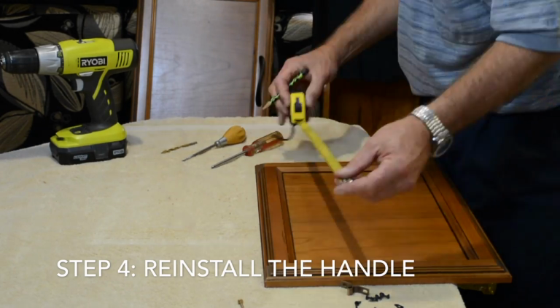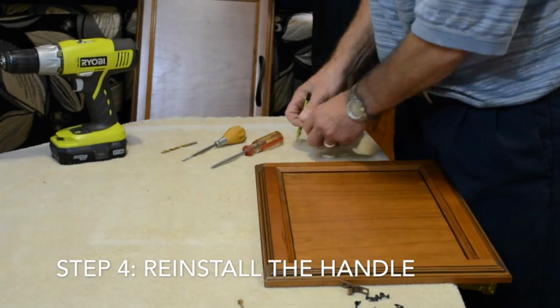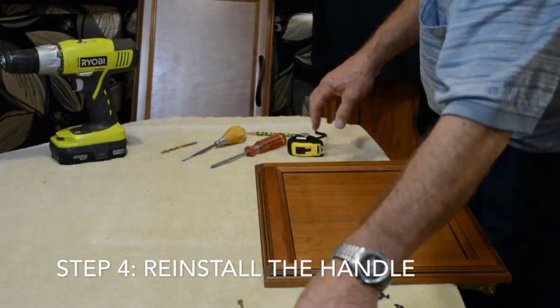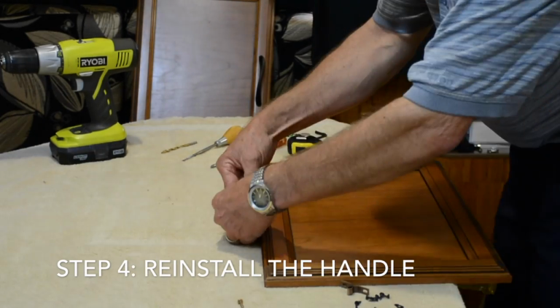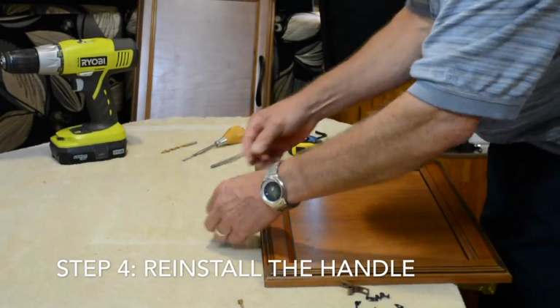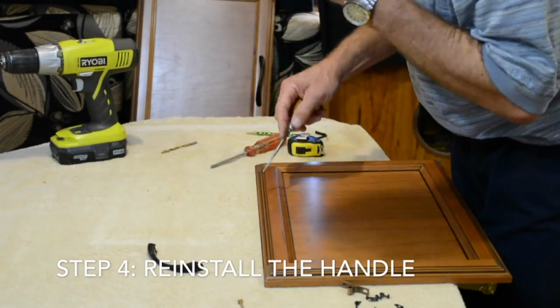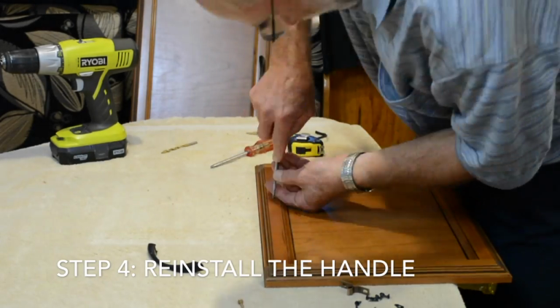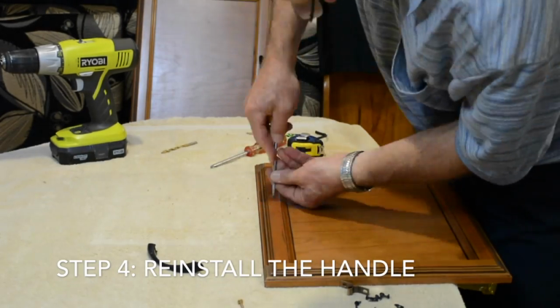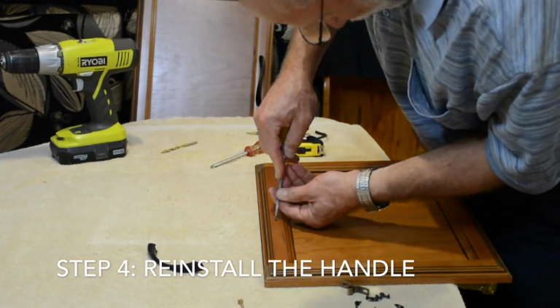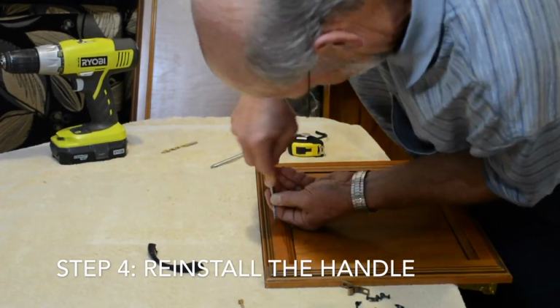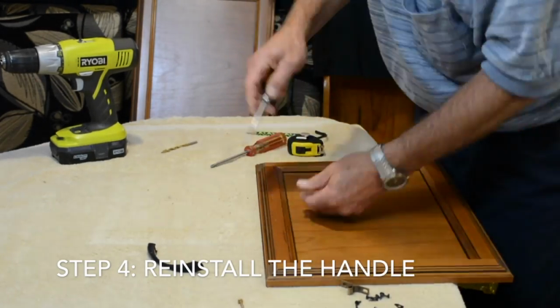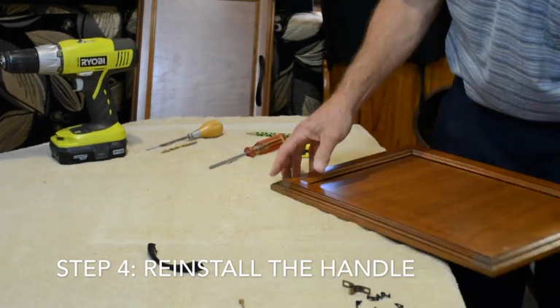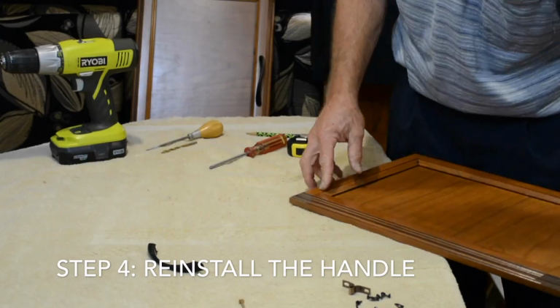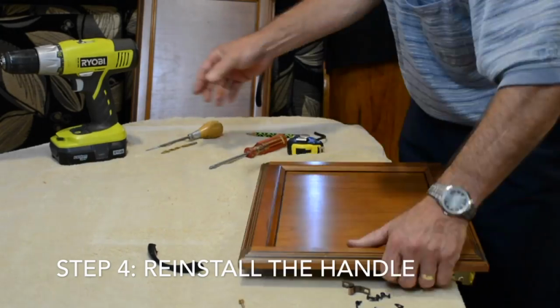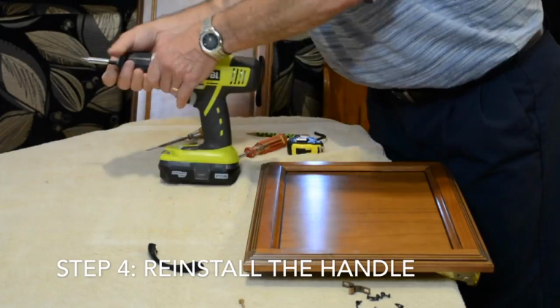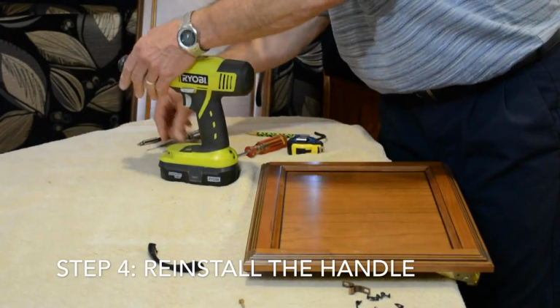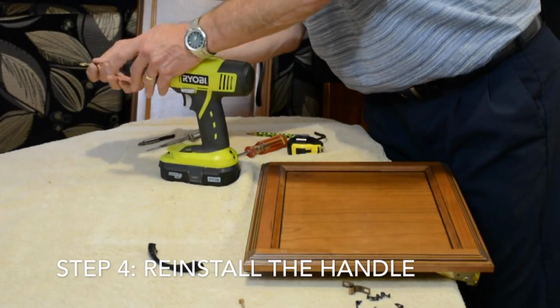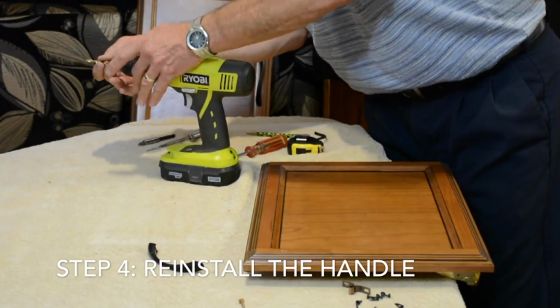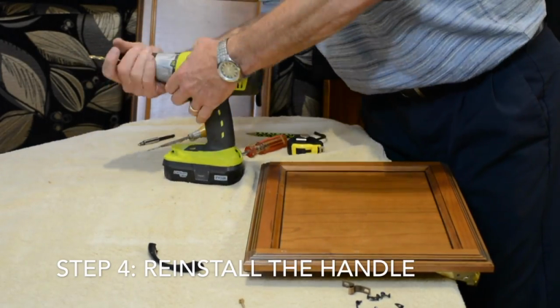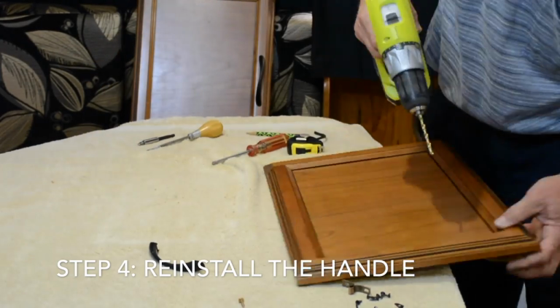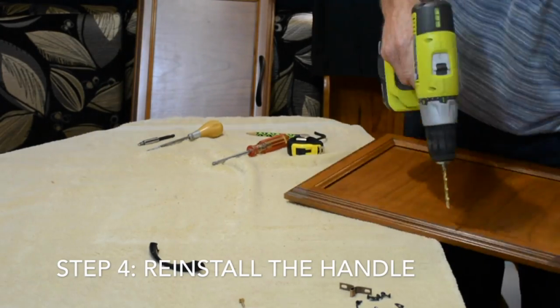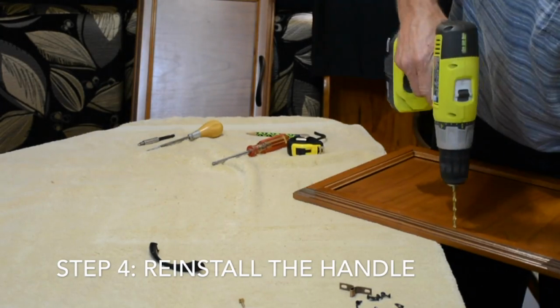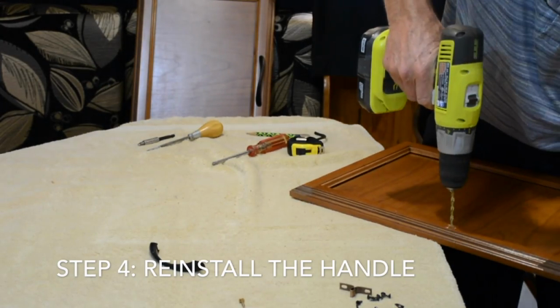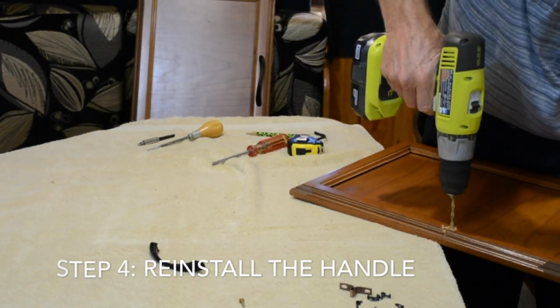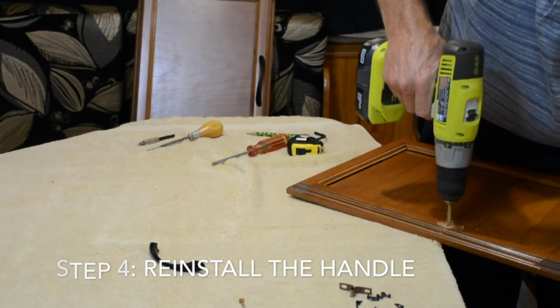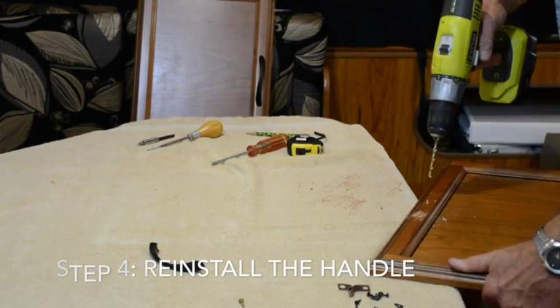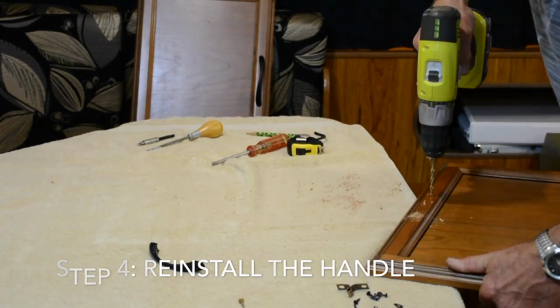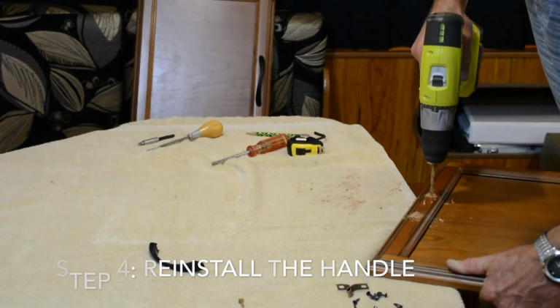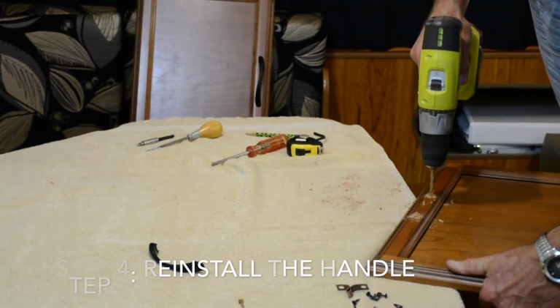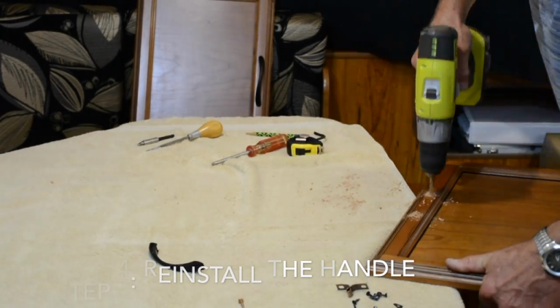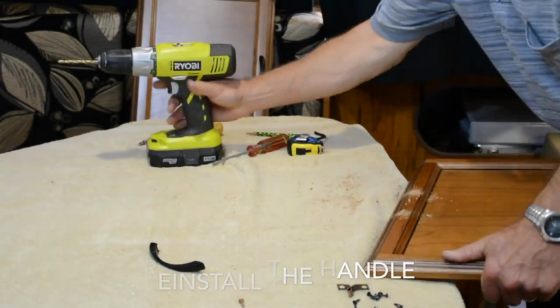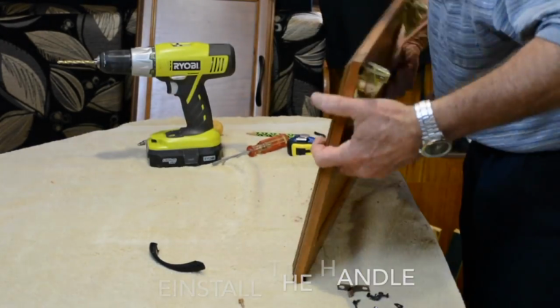Measure for position, drill the first hole, then carefully measure for the second hole and drill and attach the handle in its new position.